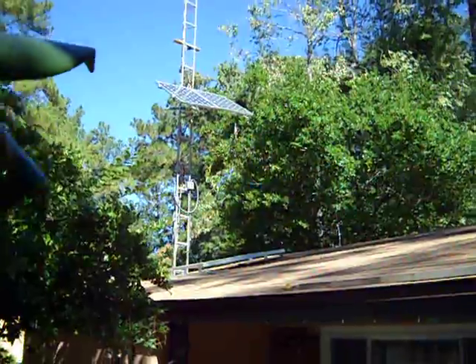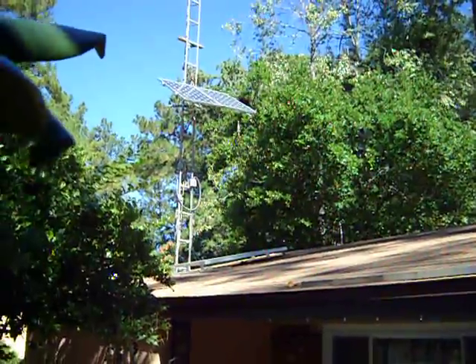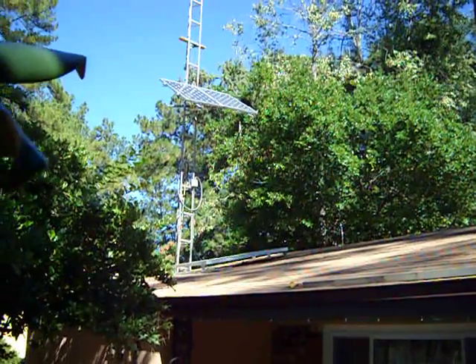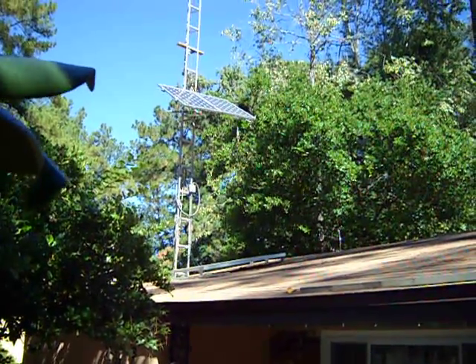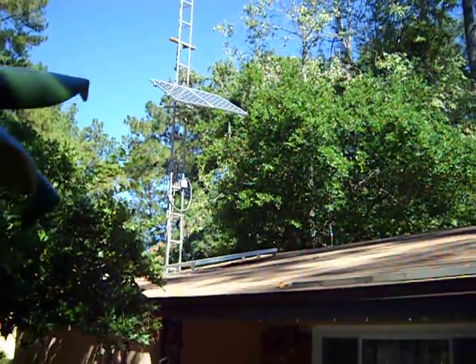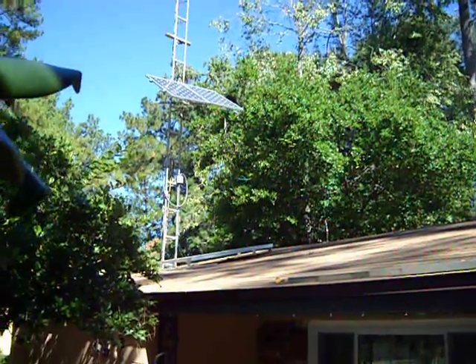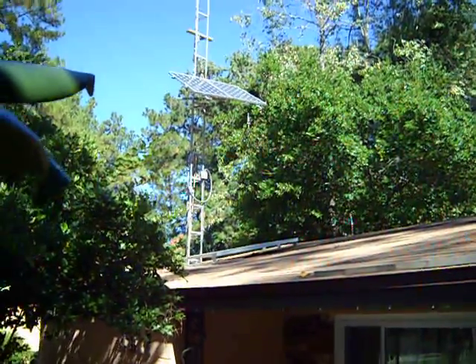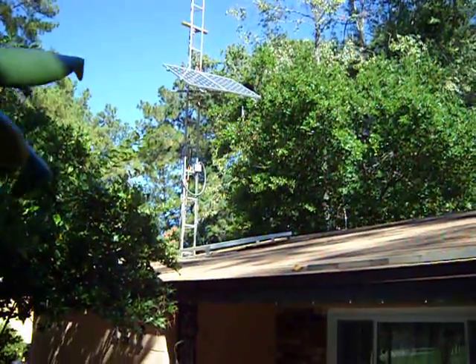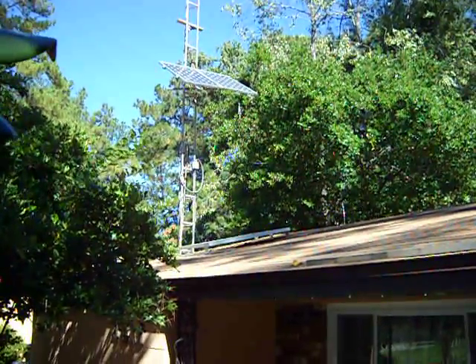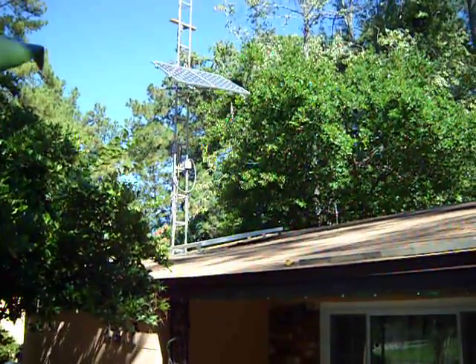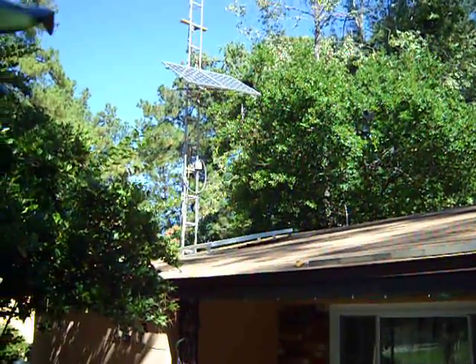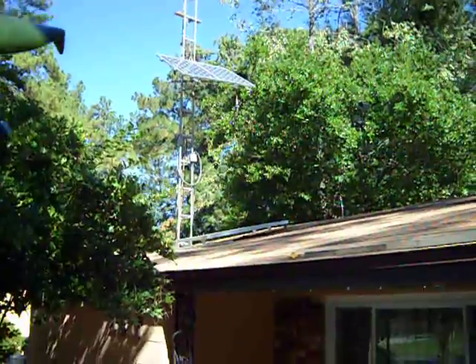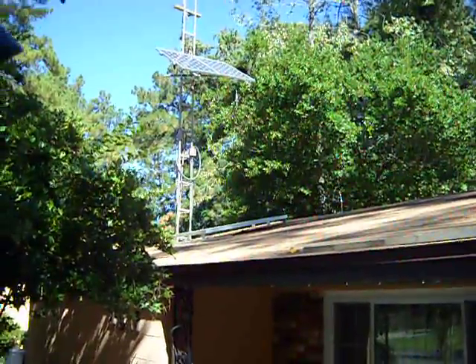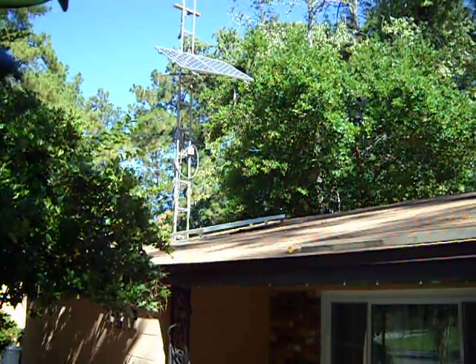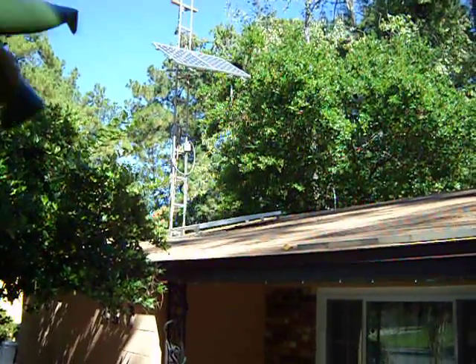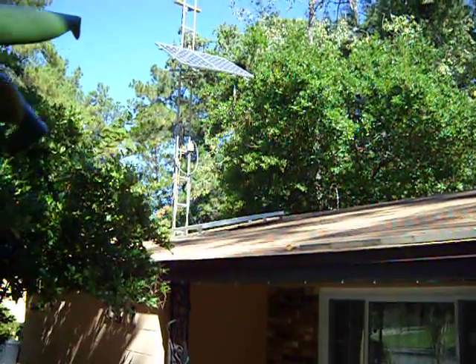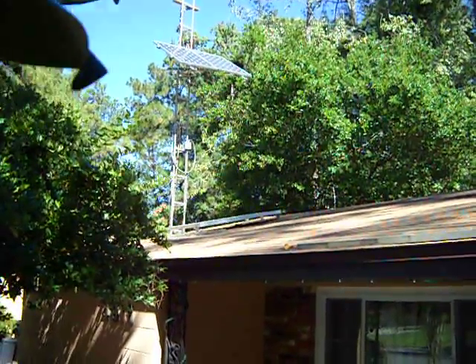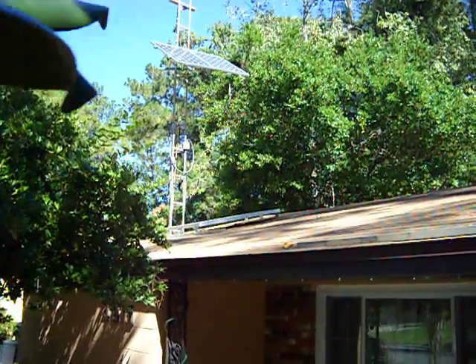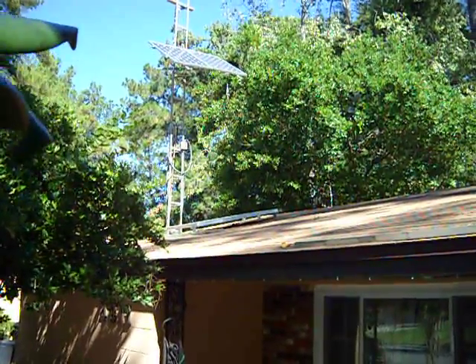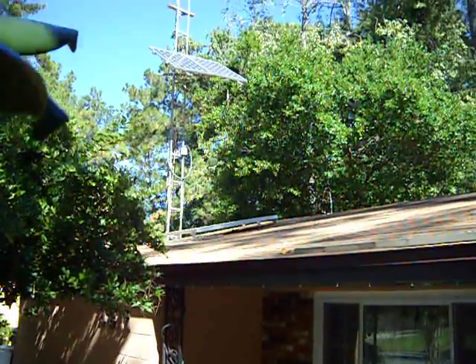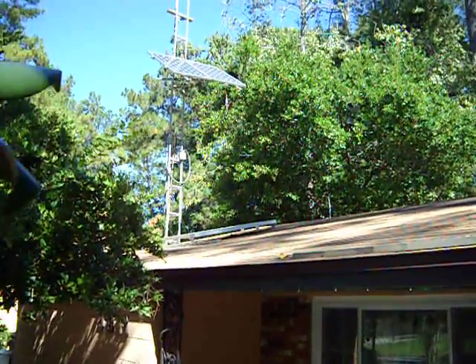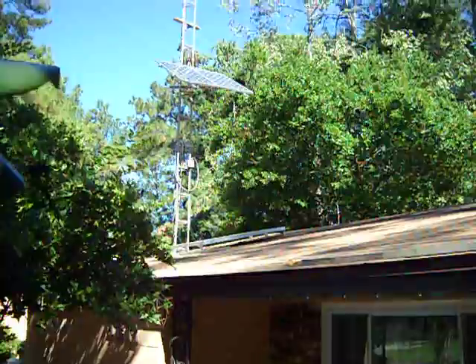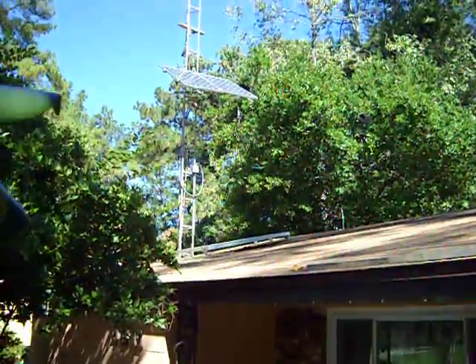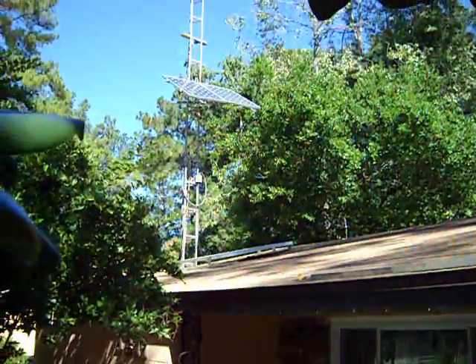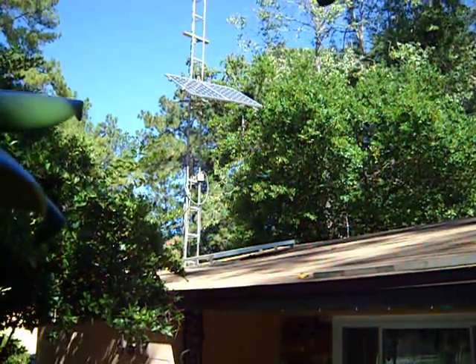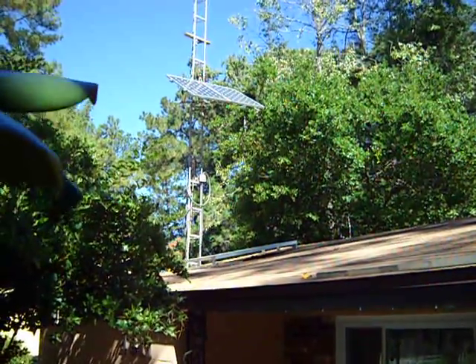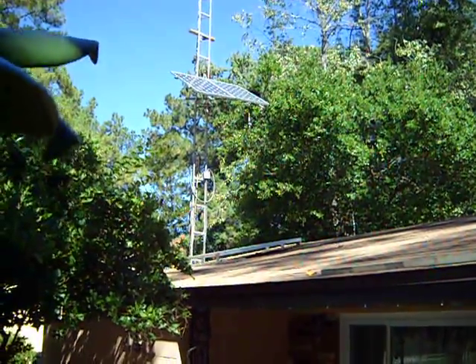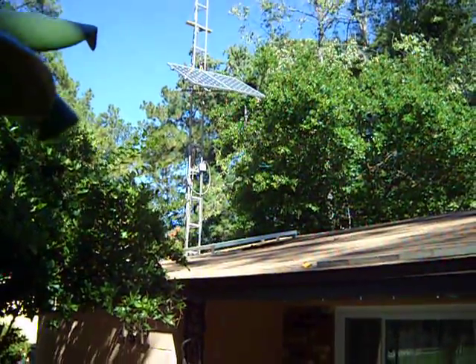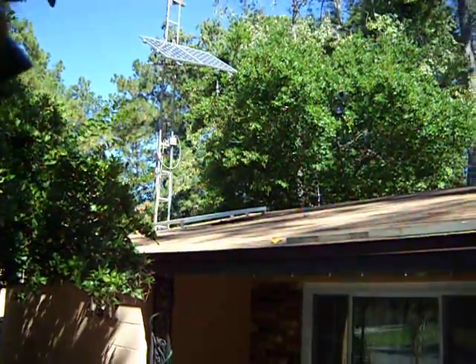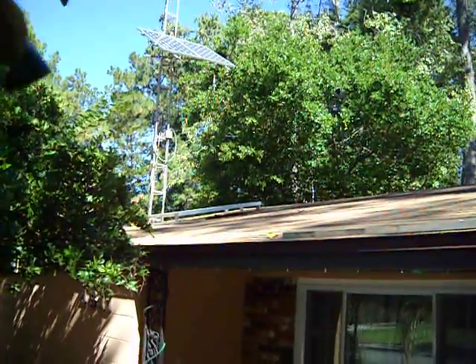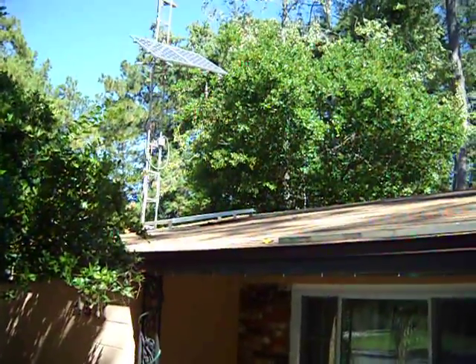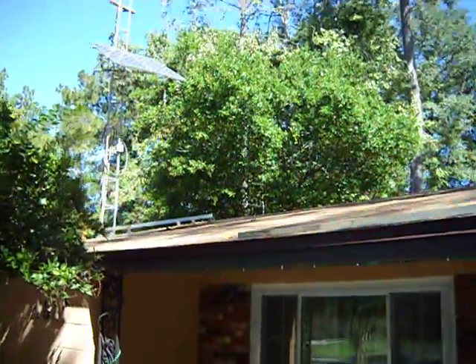Hello YouTube. This is my solar update here in Florida again. As you can see, I've added another panel on my roof. That's 195 watts down there, and I've got 250 watts up at the top between the two panels. So you can do the math there.